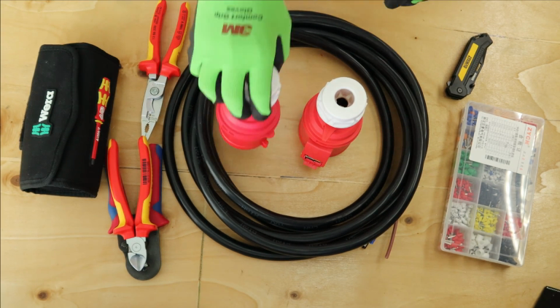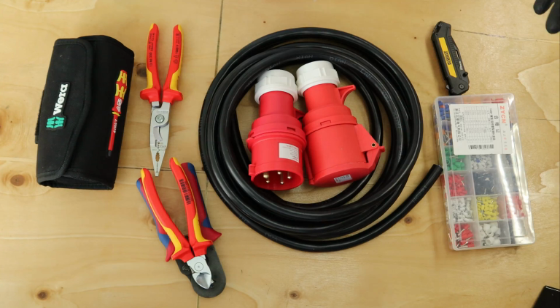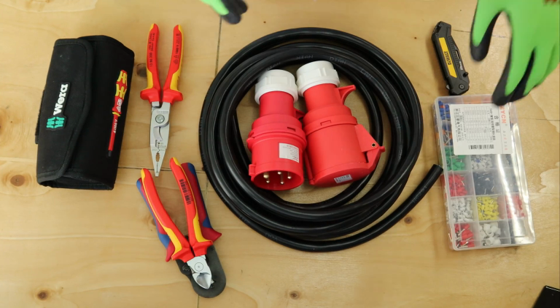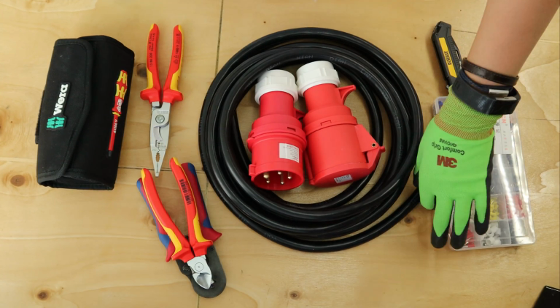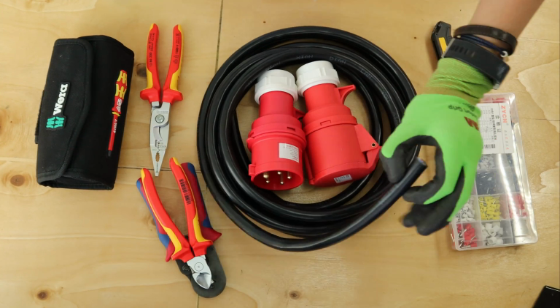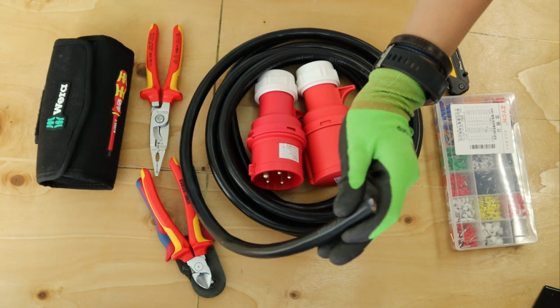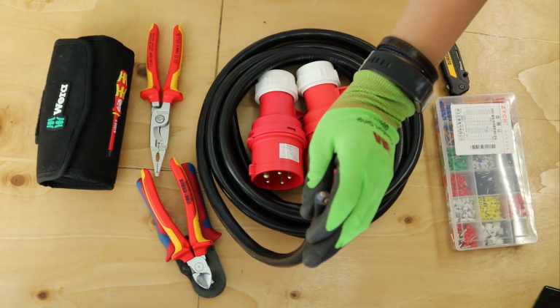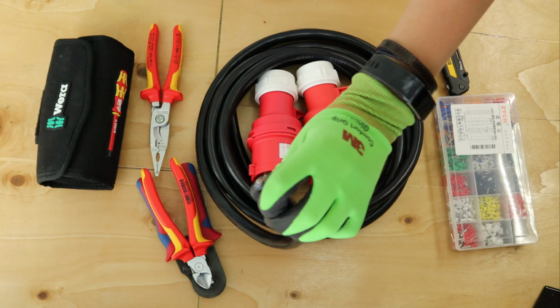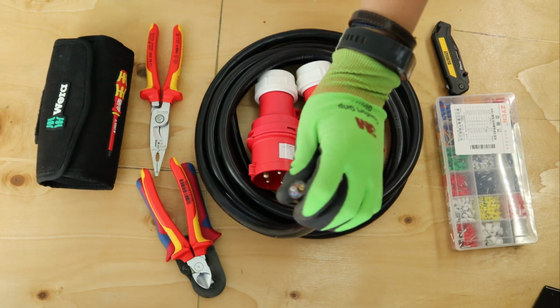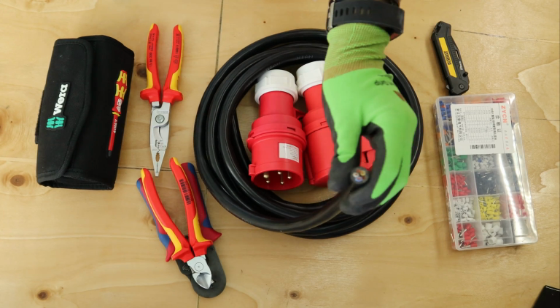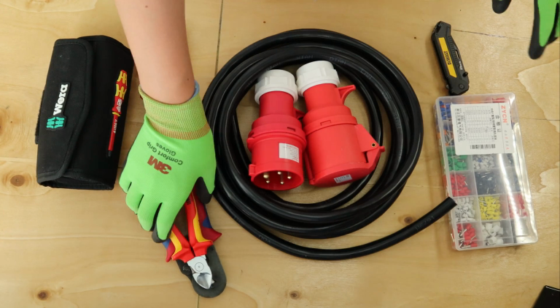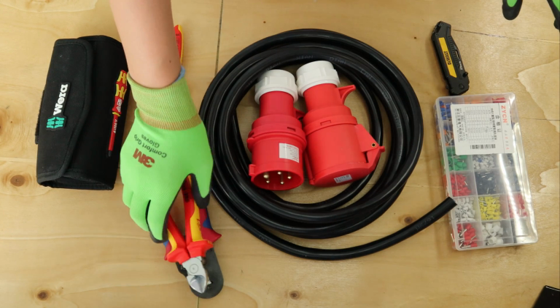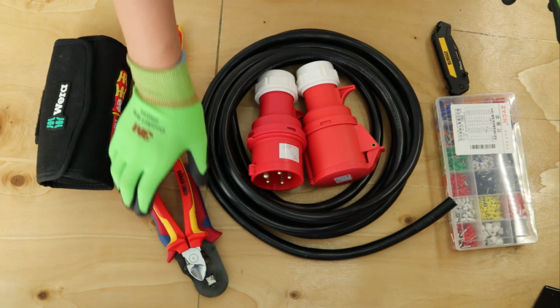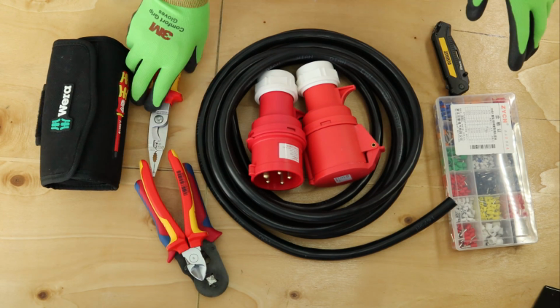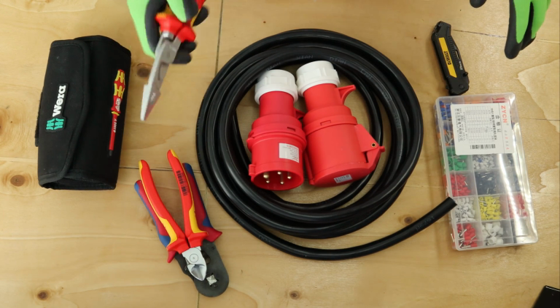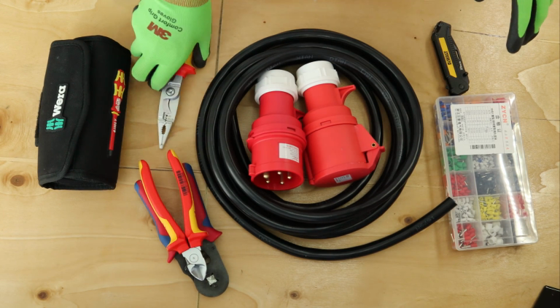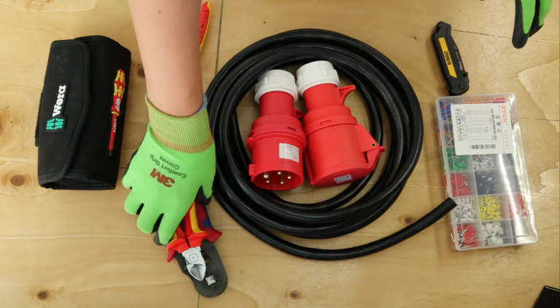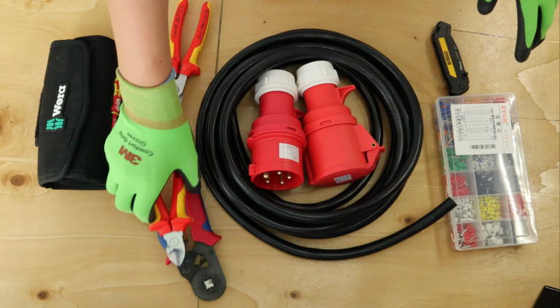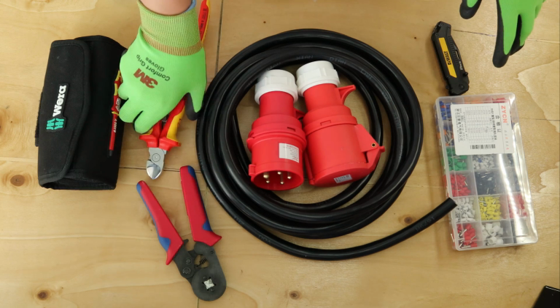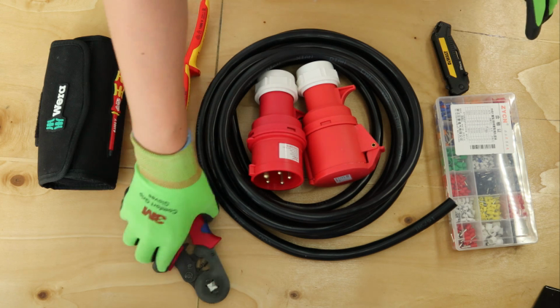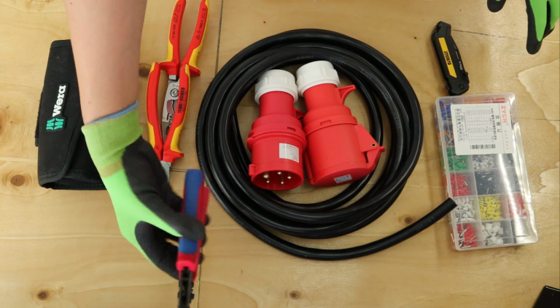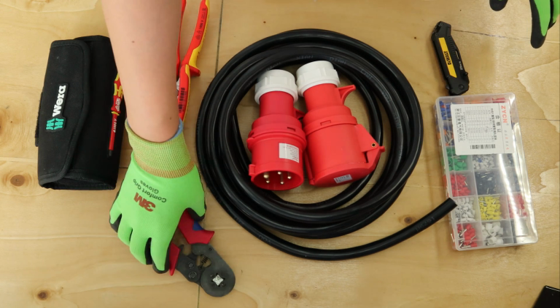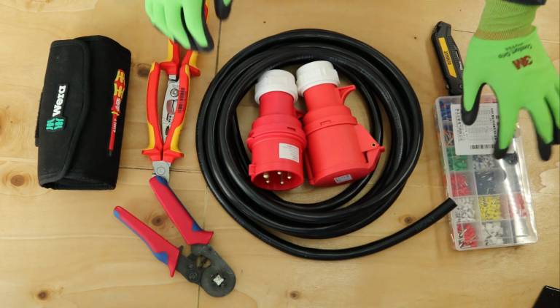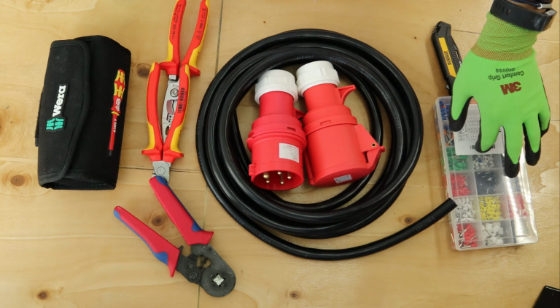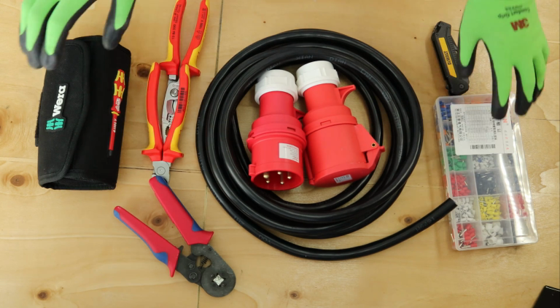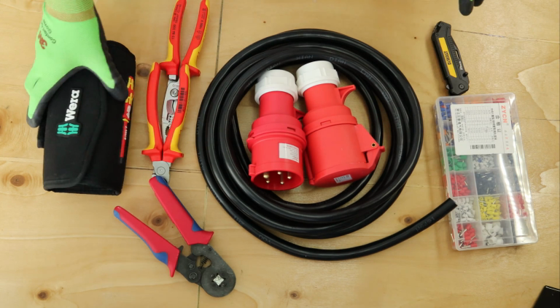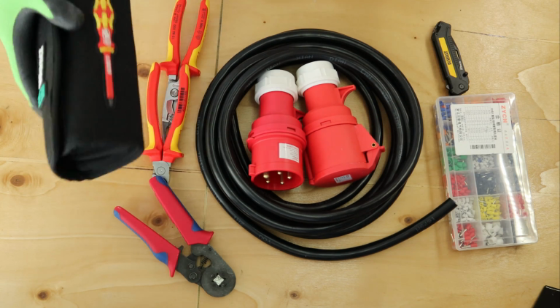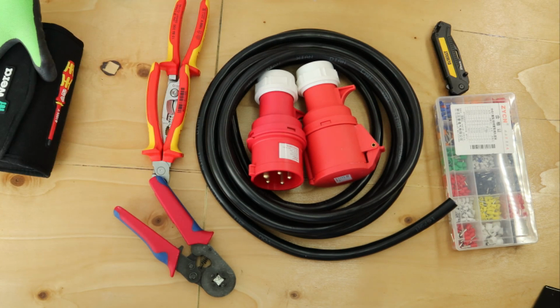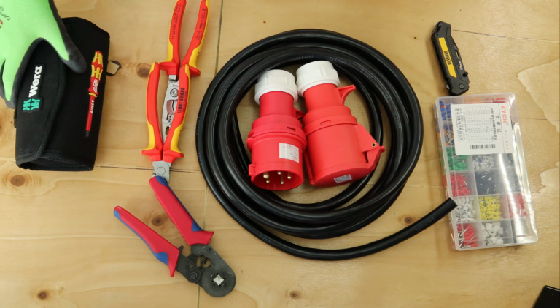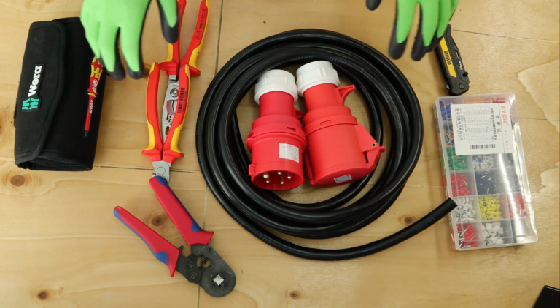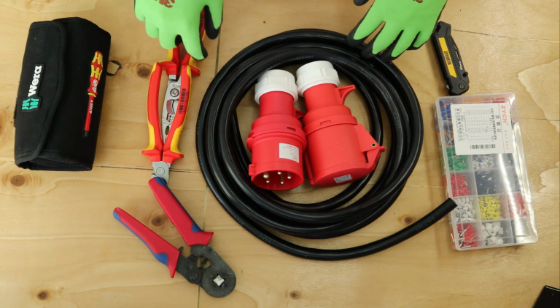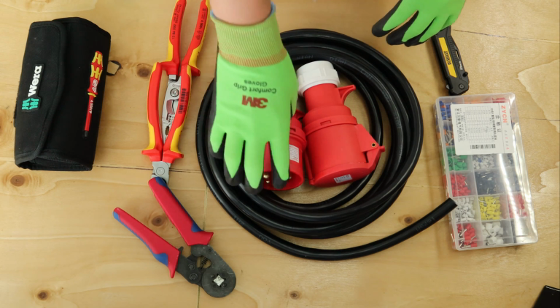All you need is some 6mm five-core cable, some pliers, side cutters, ferrule crimpers, some ferrules, and obviously some screwdrivers as well.